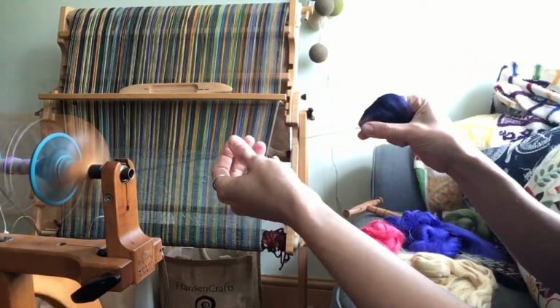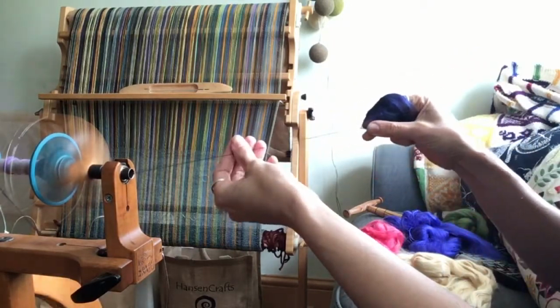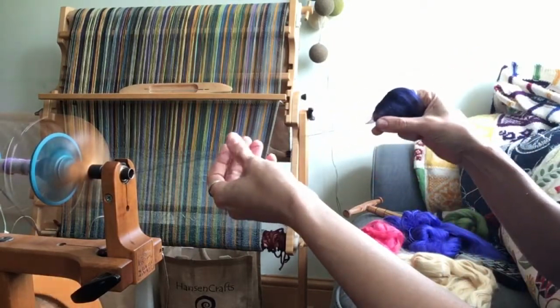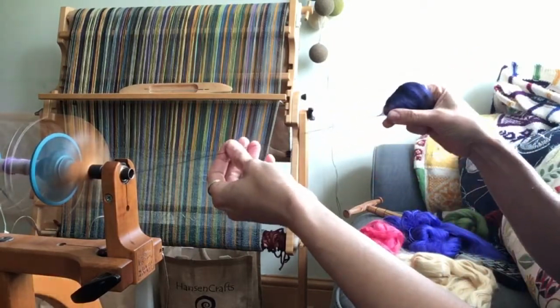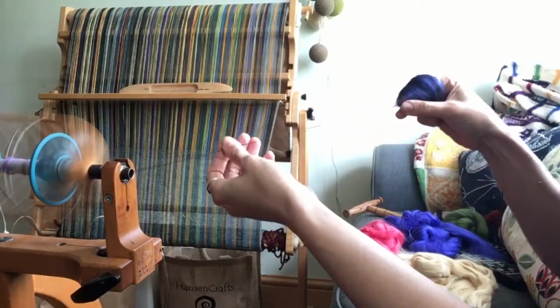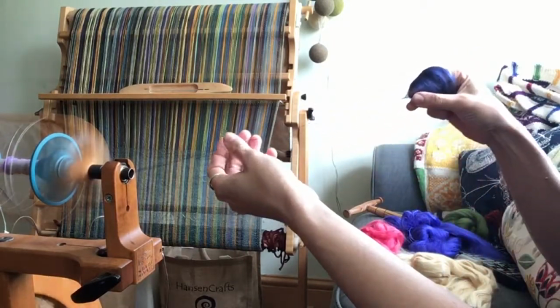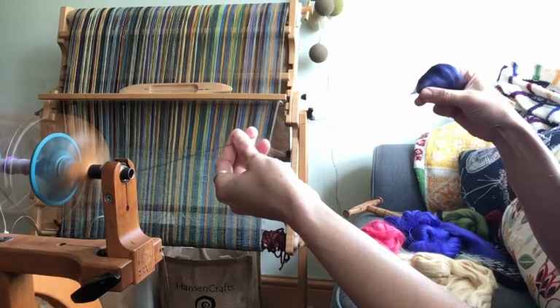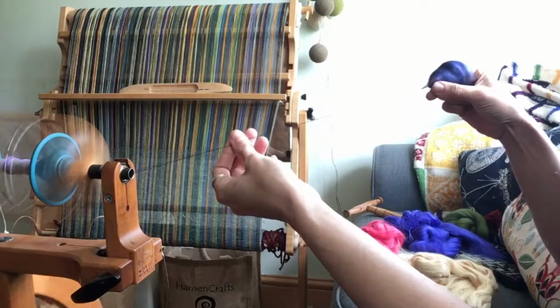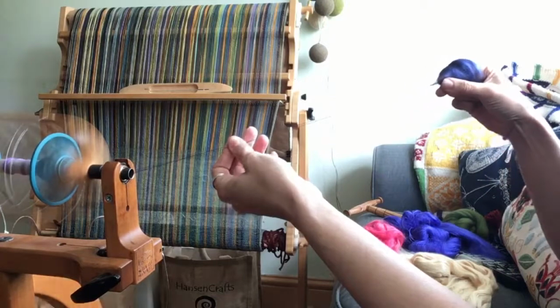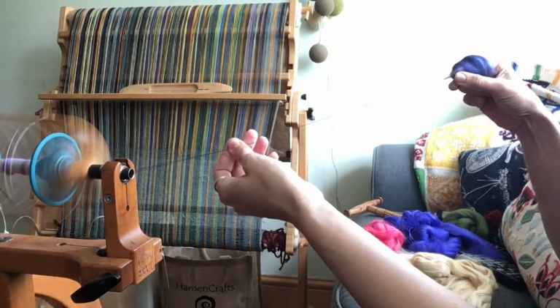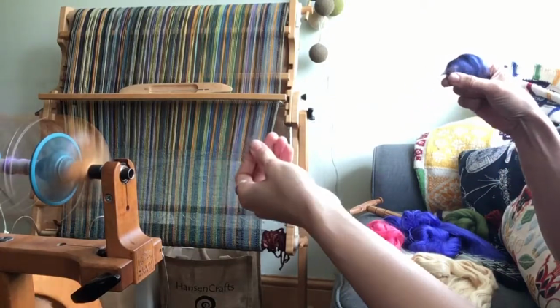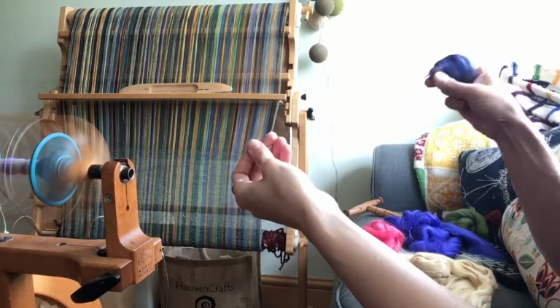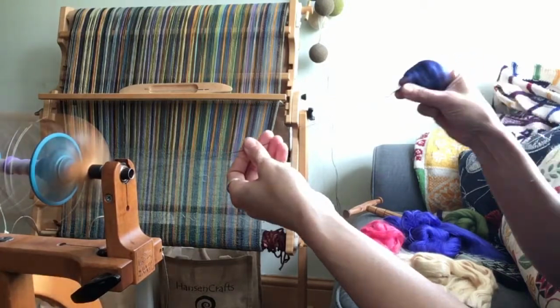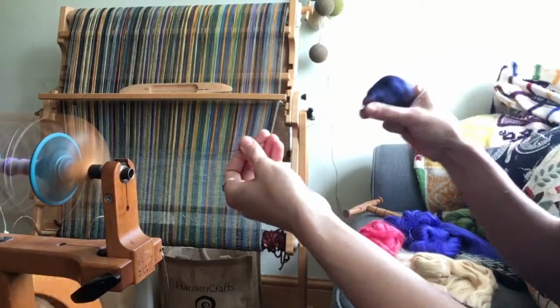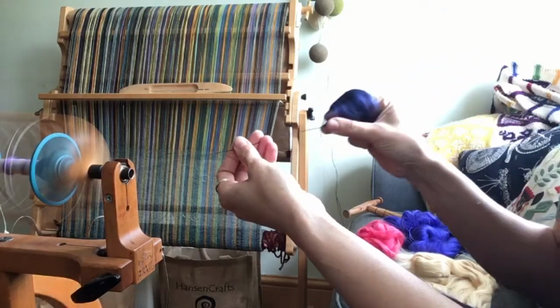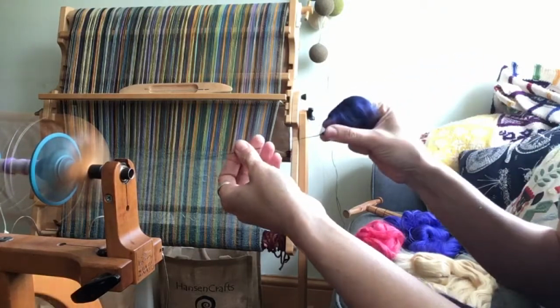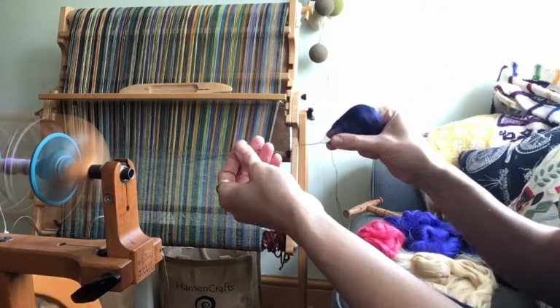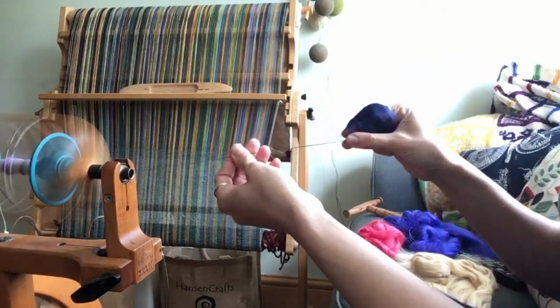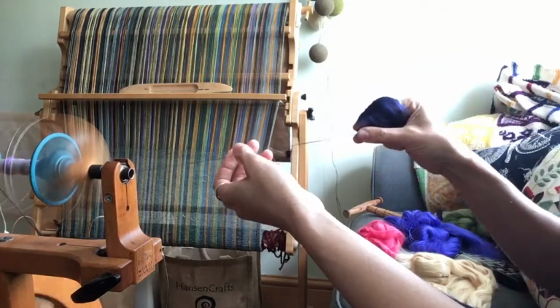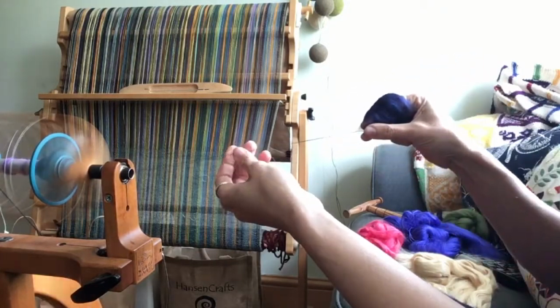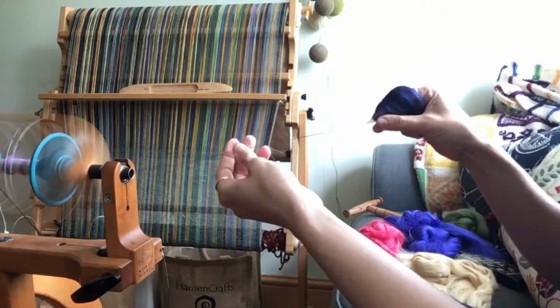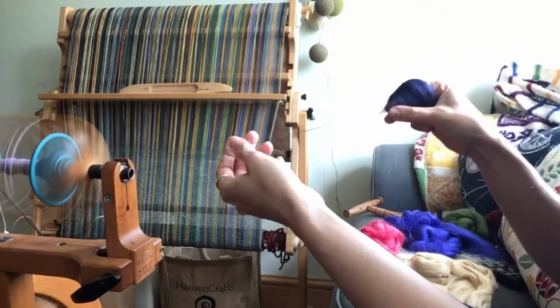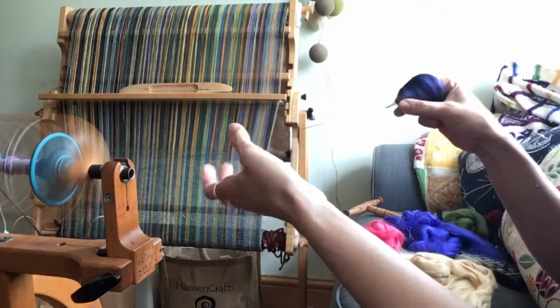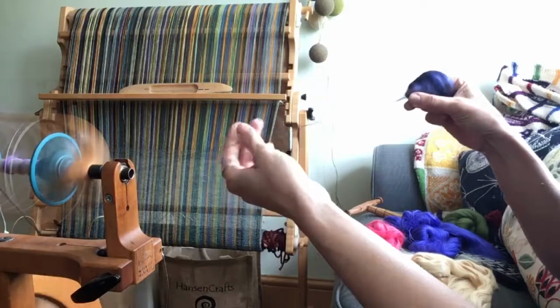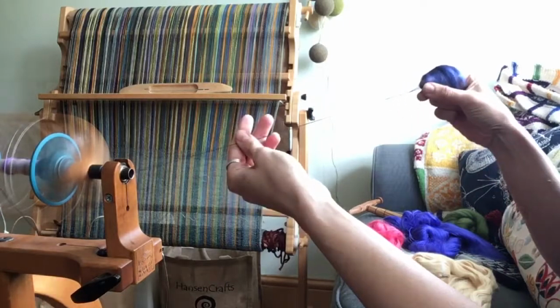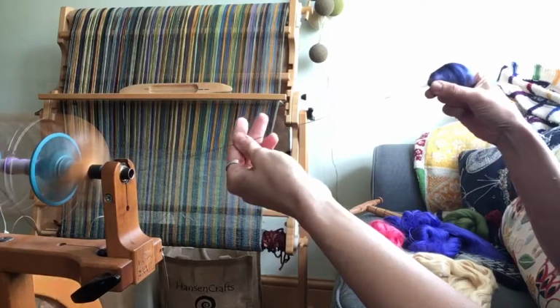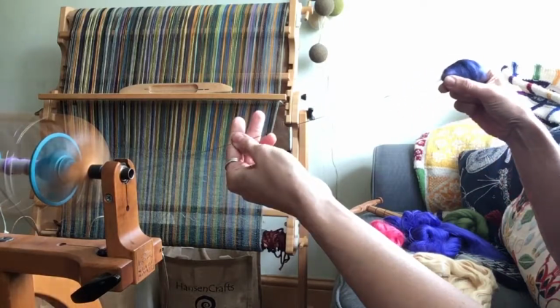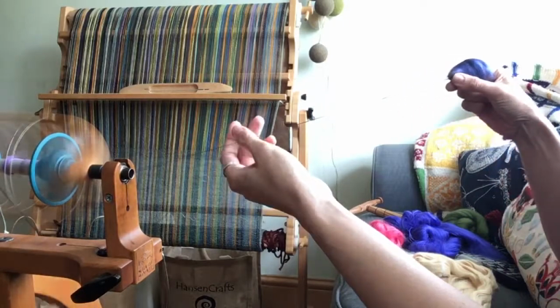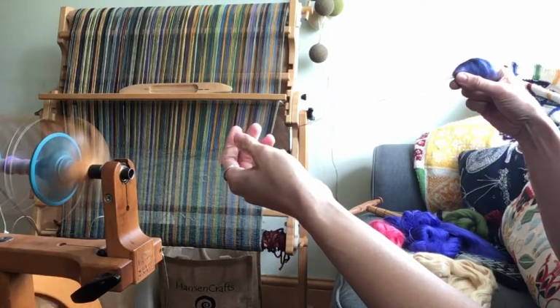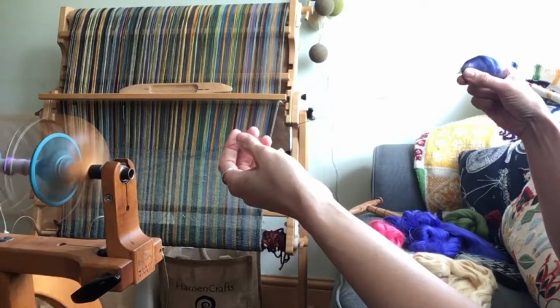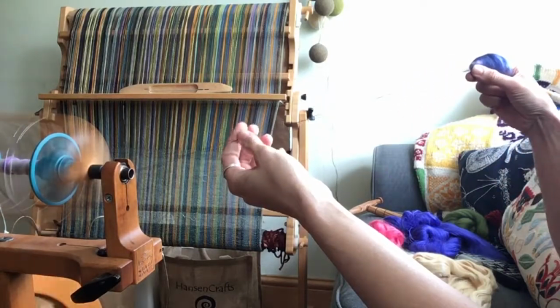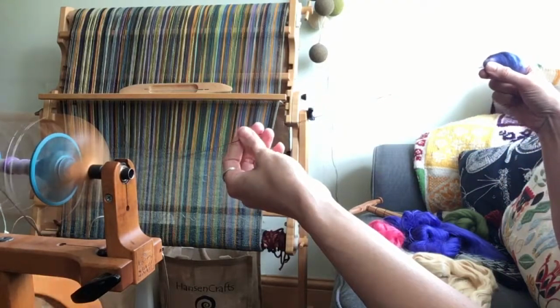Don't be afraid to use the twist with this. If you start to wash it, wear it, and handle it, it softens up and the fibres start to fluff out, and it becomes a very, very soft yarn.